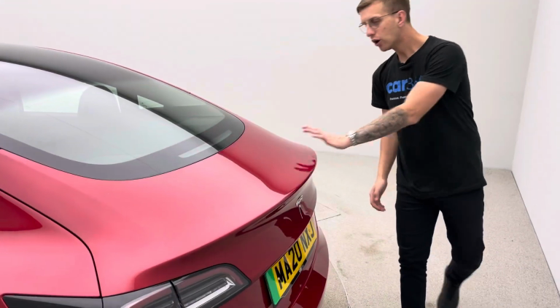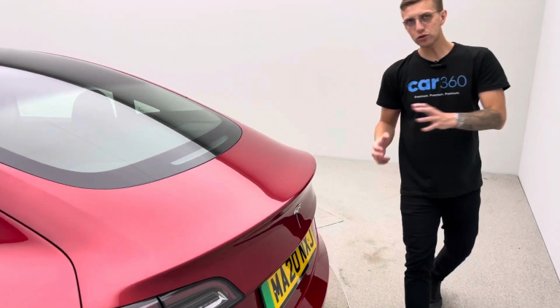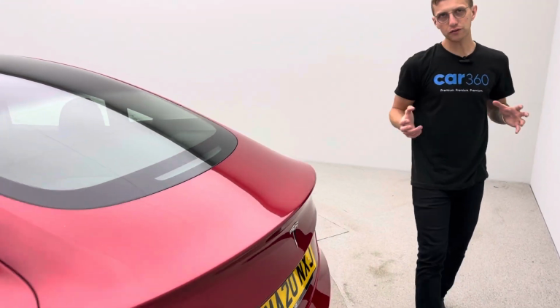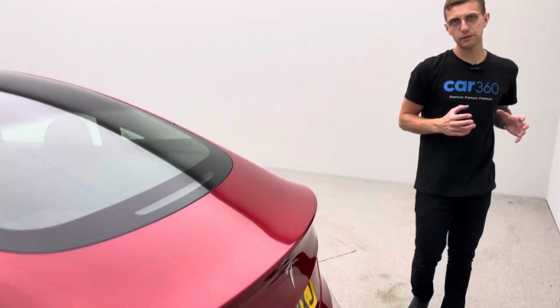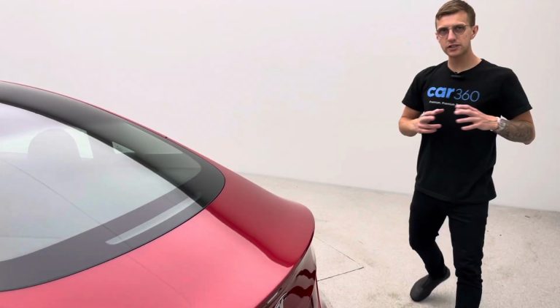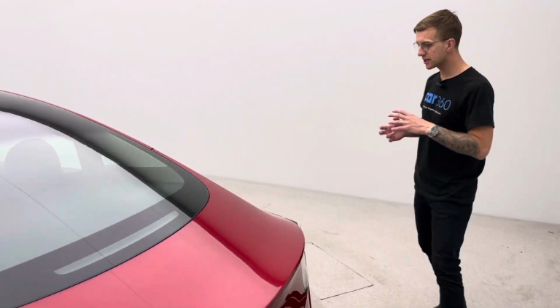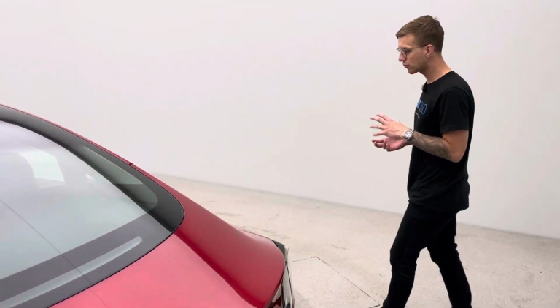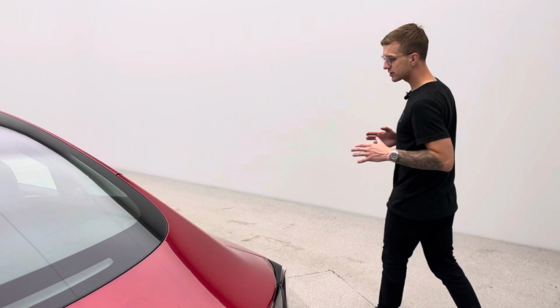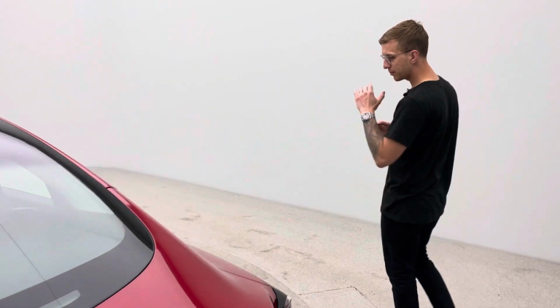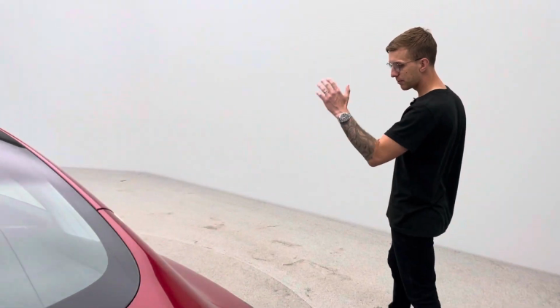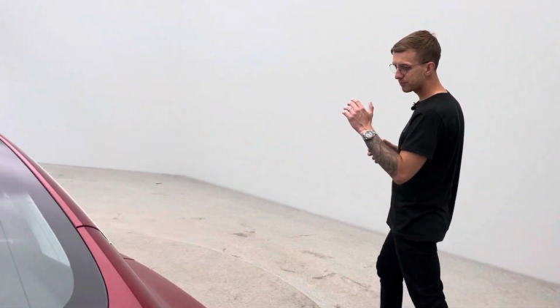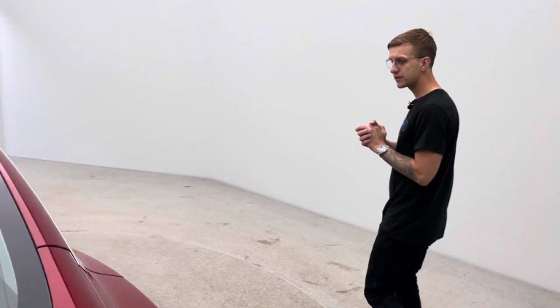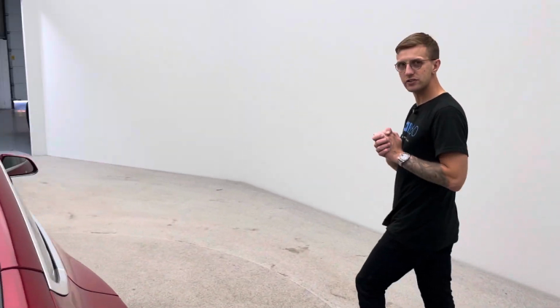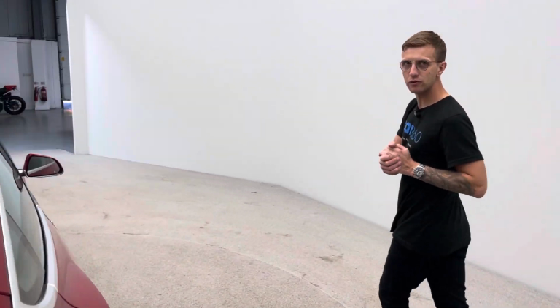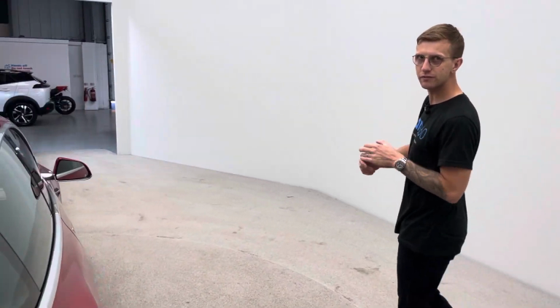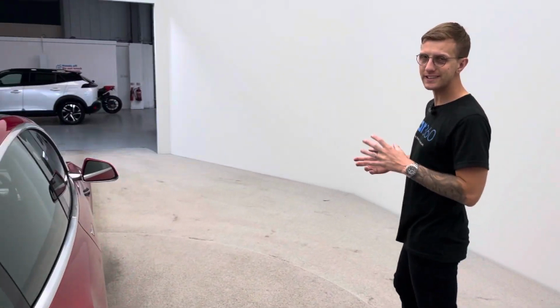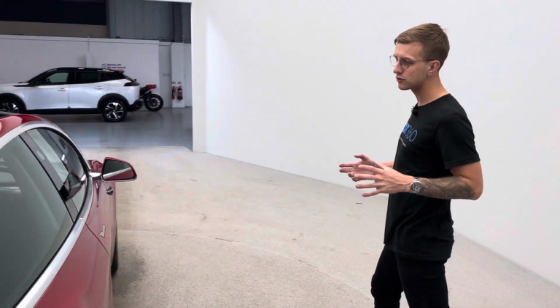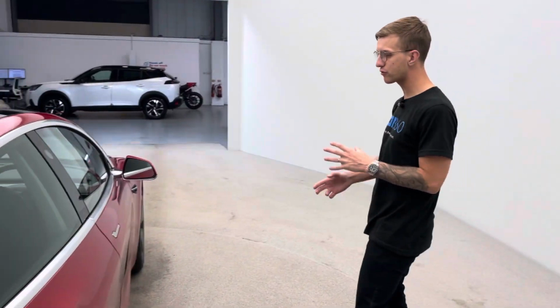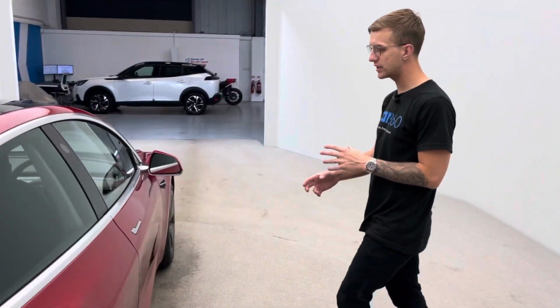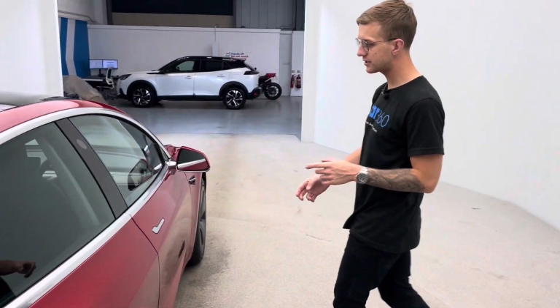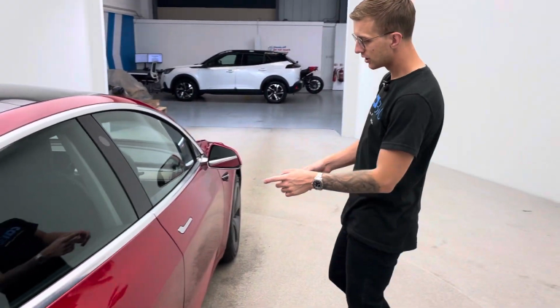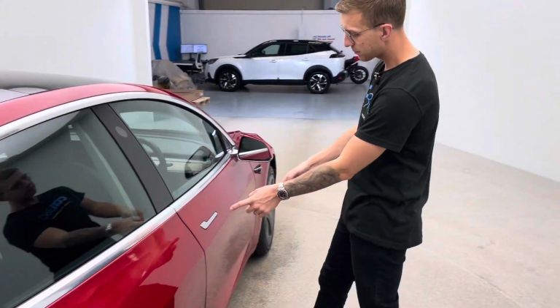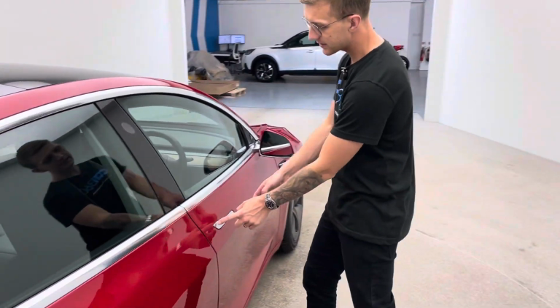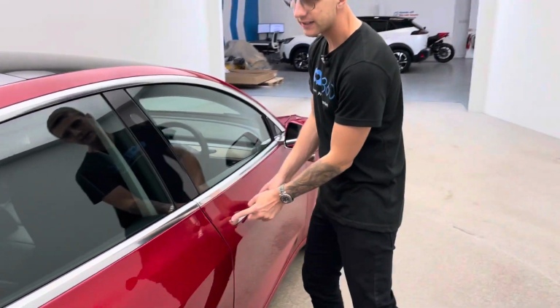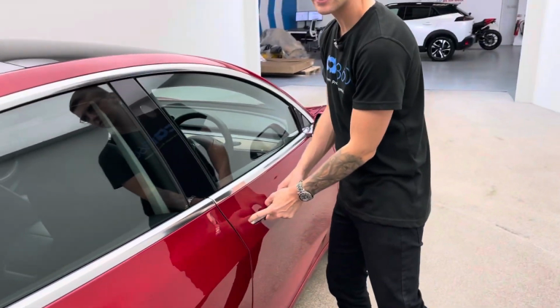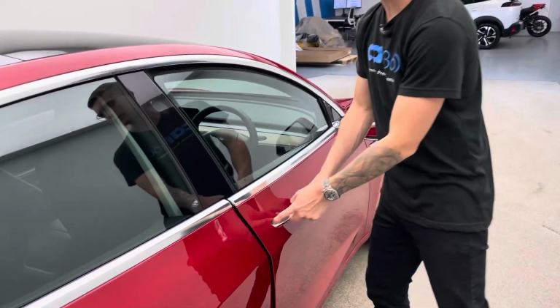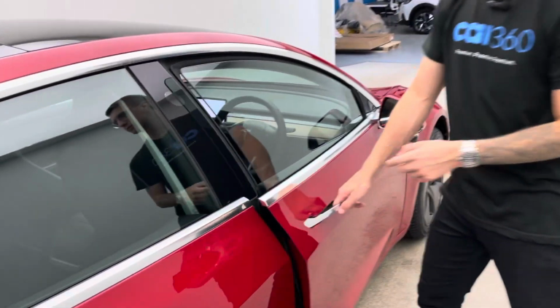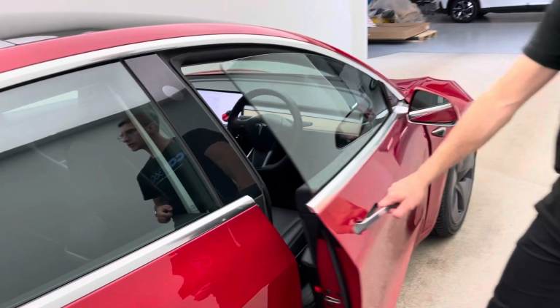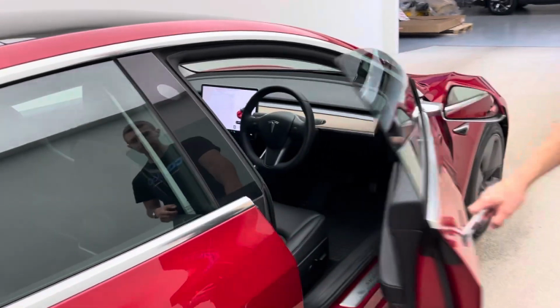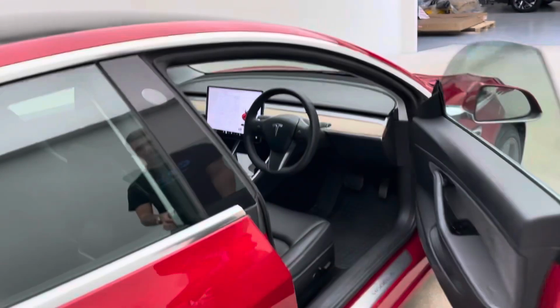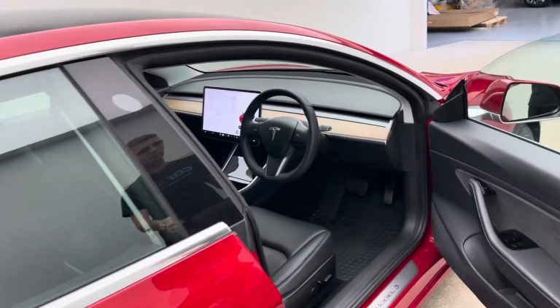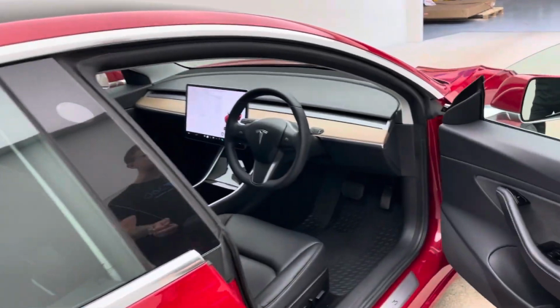We also offer the ability to extend your warranty above and beyond the Tesla warranty for an additional three years, so please take that into consideration when you're looking to purchase from us.